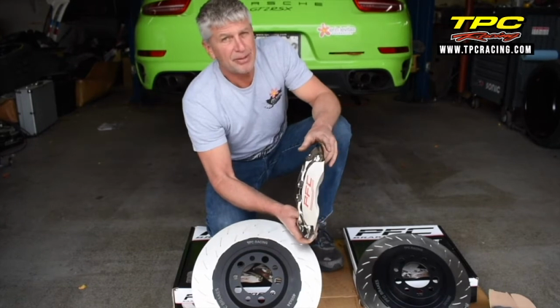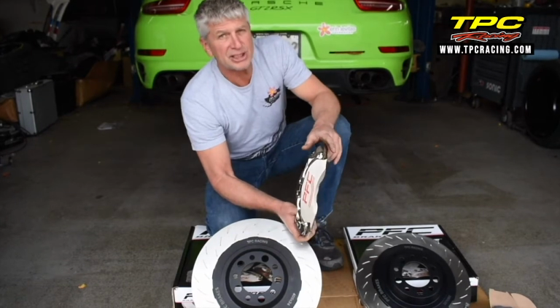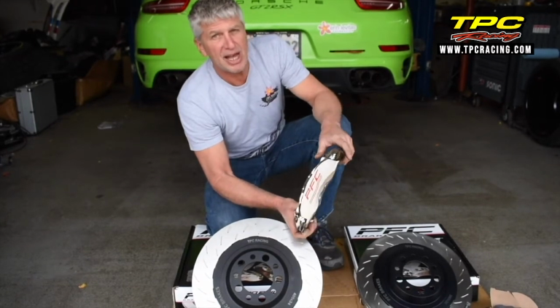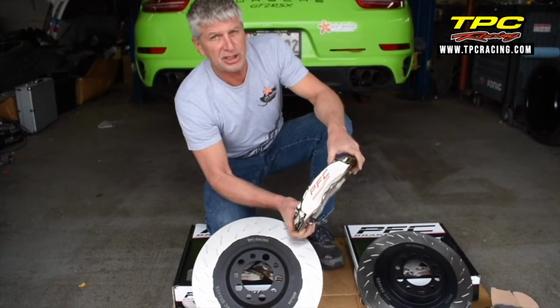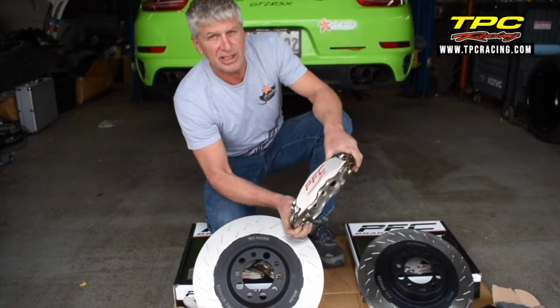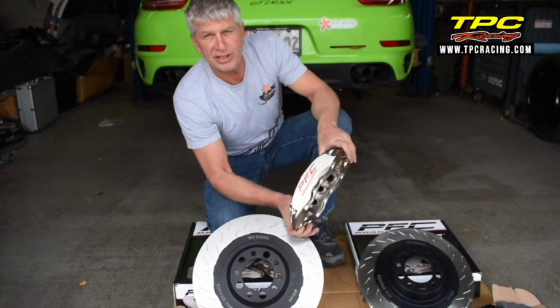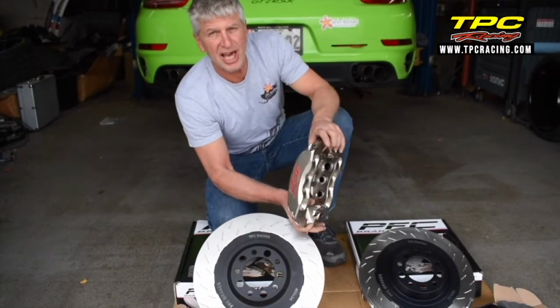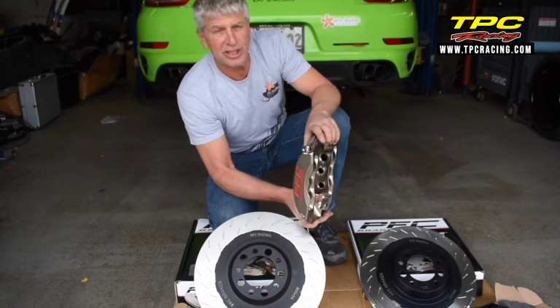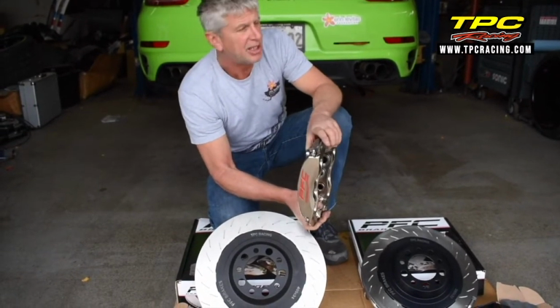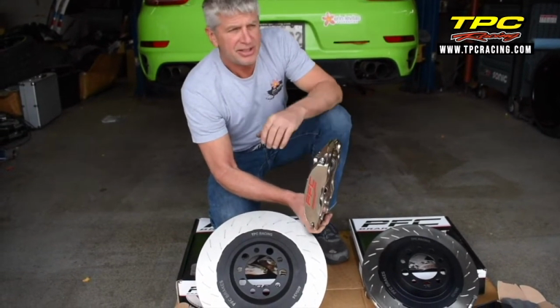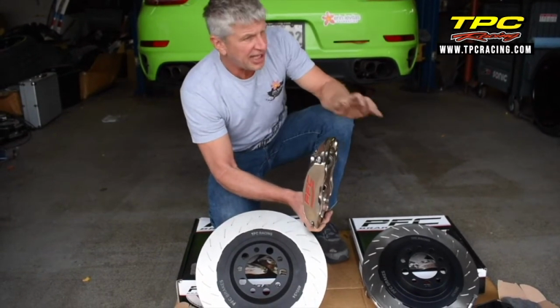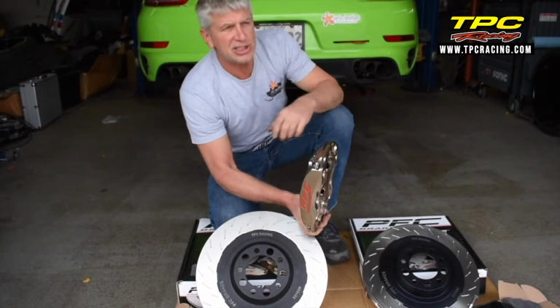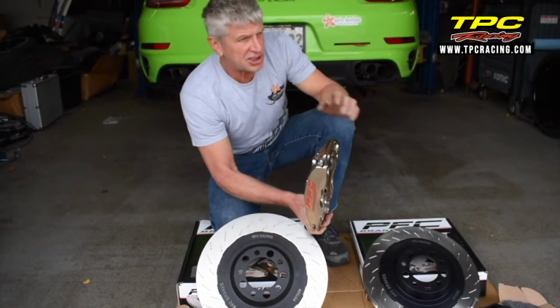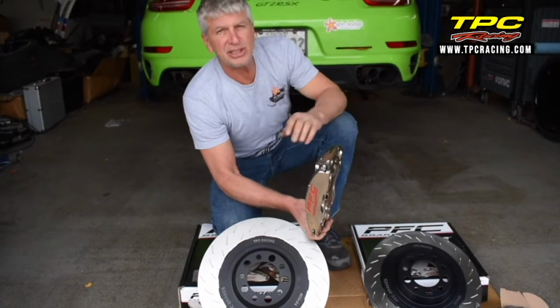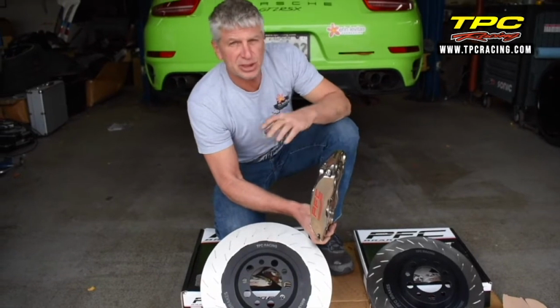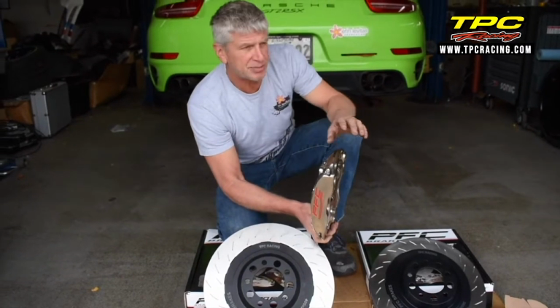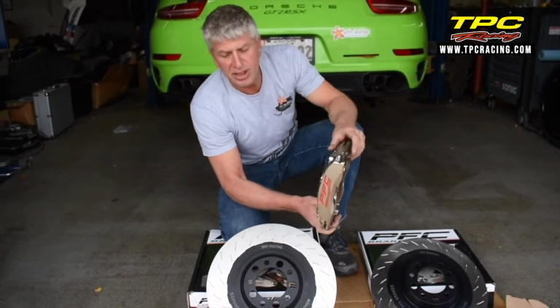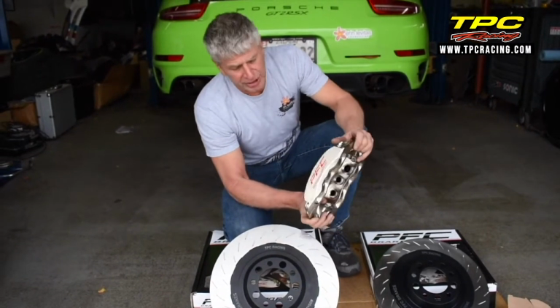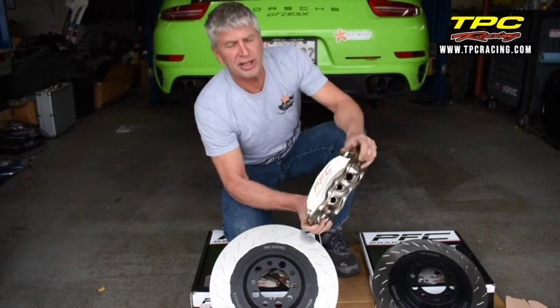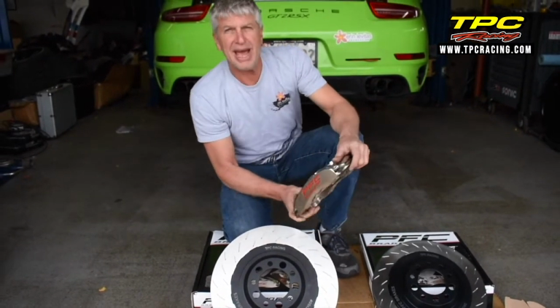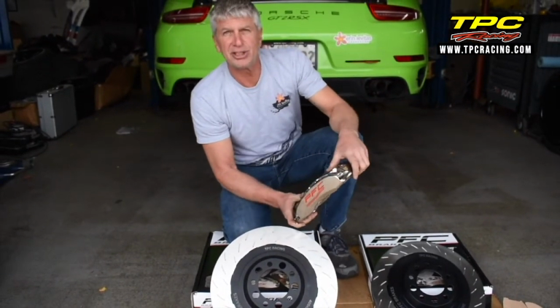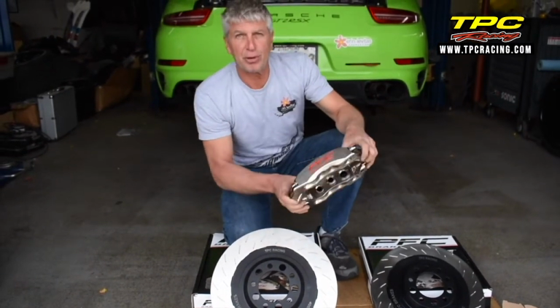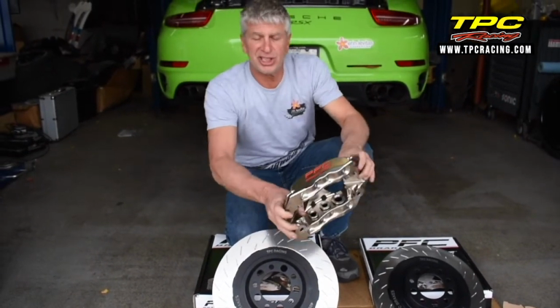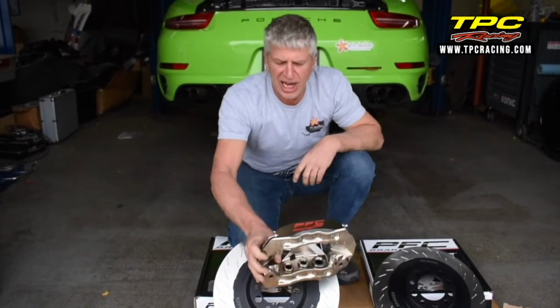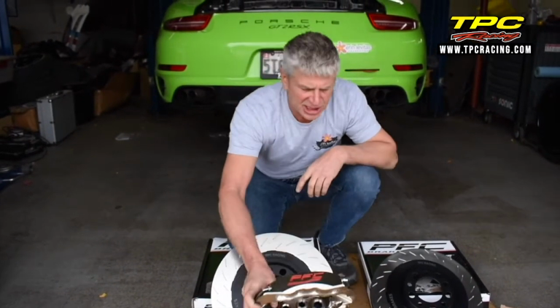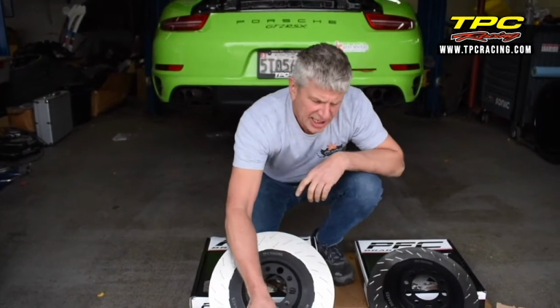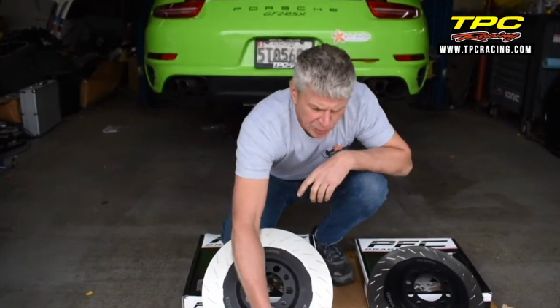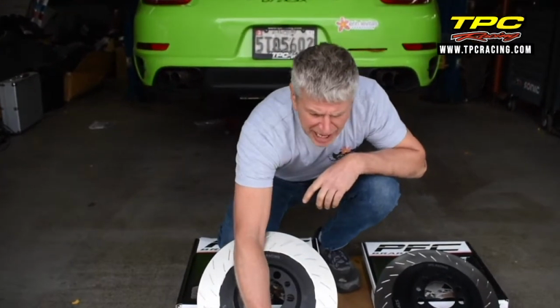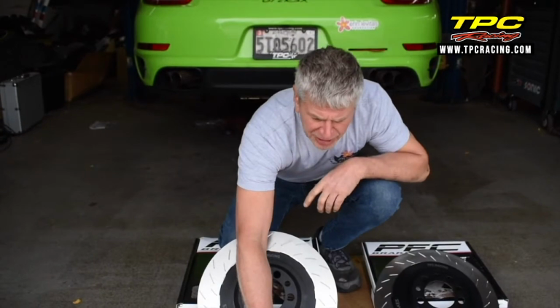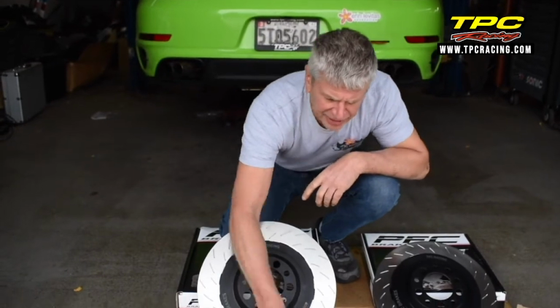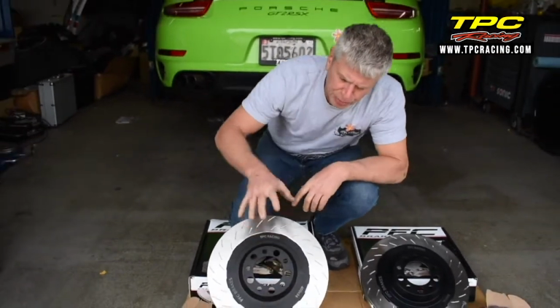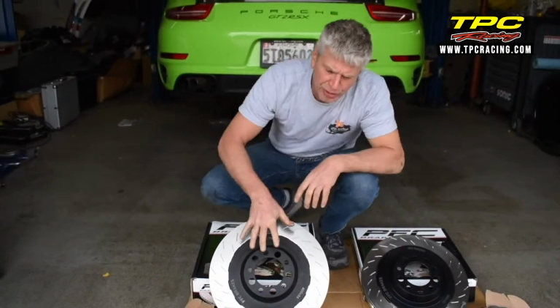The magic behind the GT3 is not only this engine, the suspension, the transmission, but it's really the marriage of the brakes to the chassis. And so we've captured that in this program.